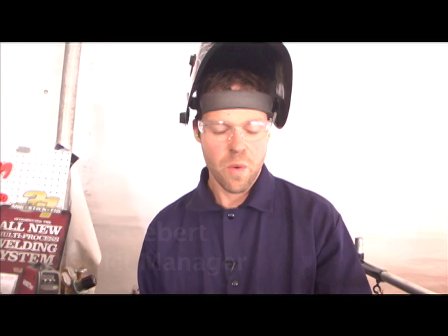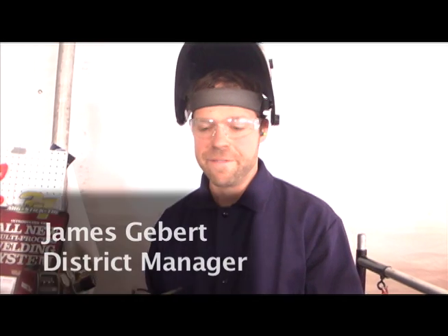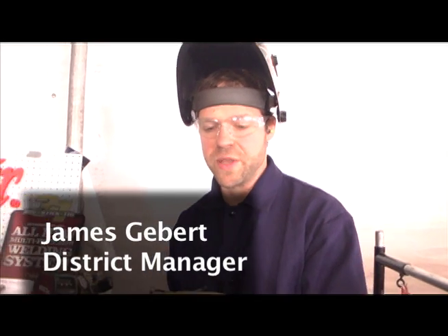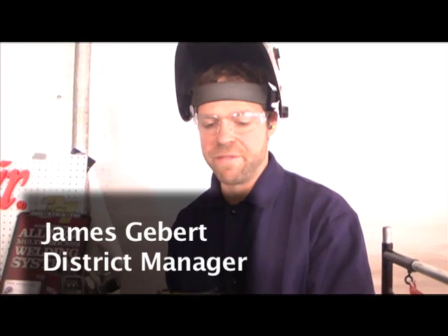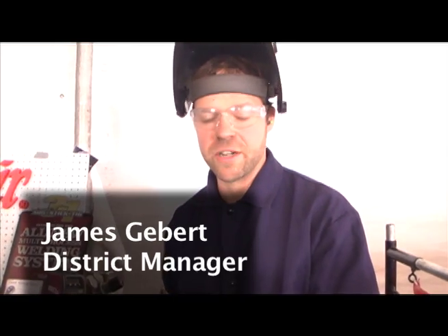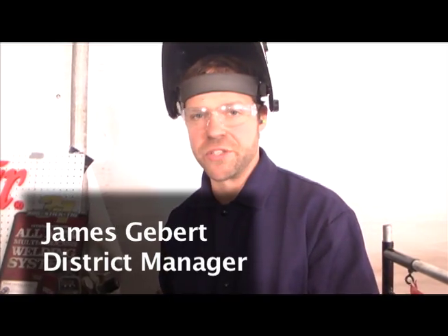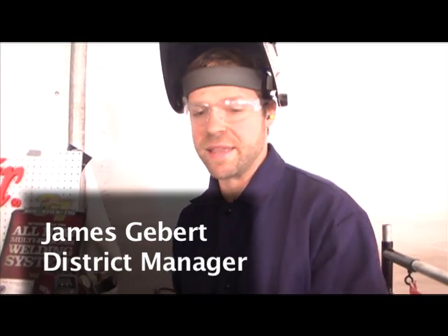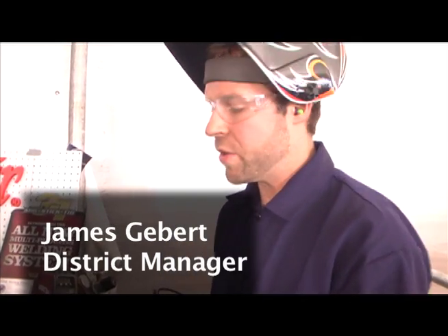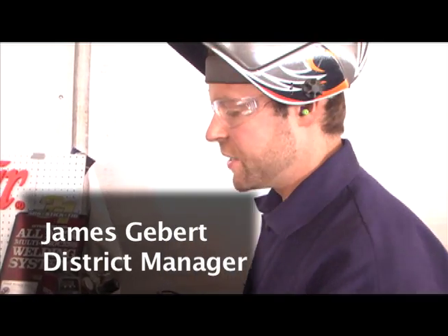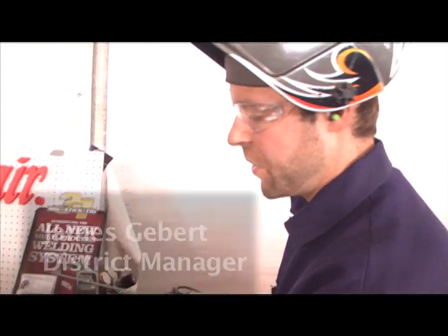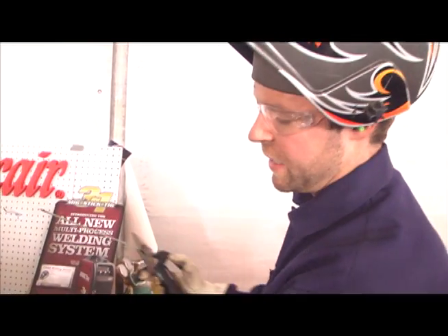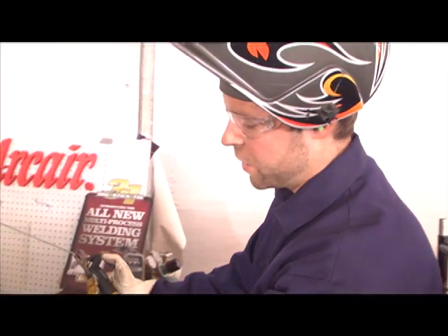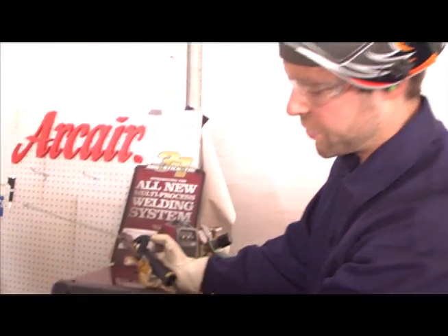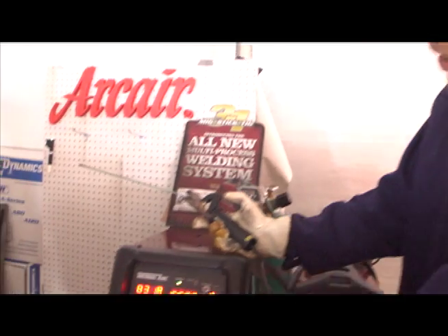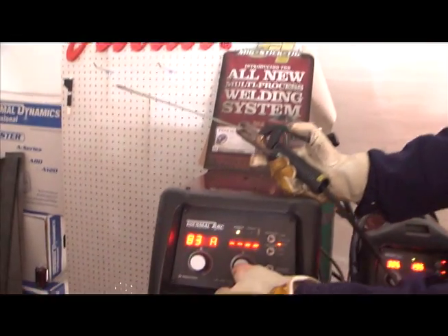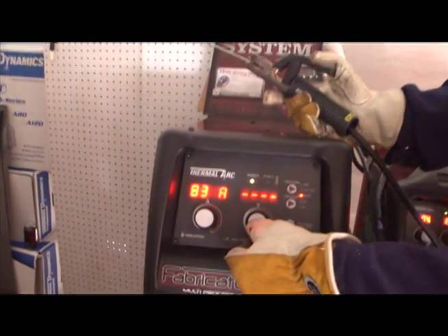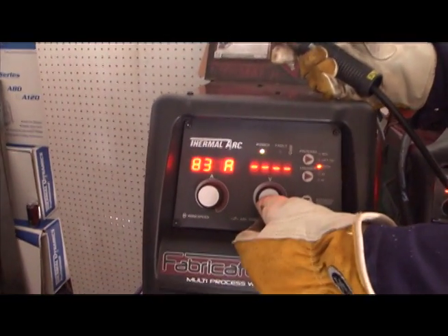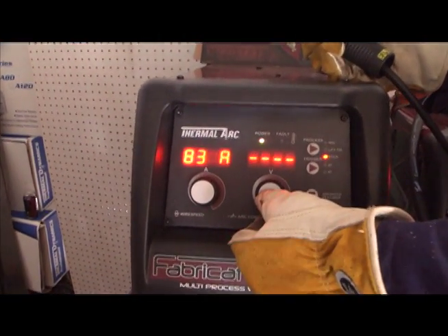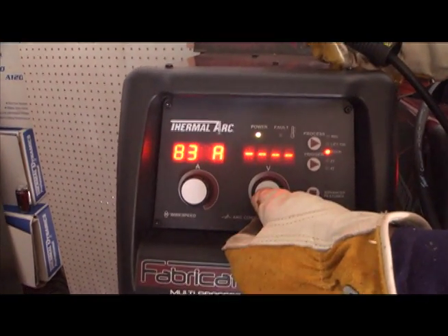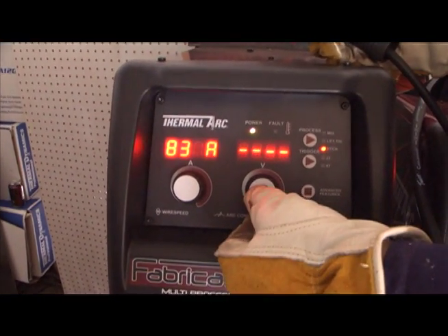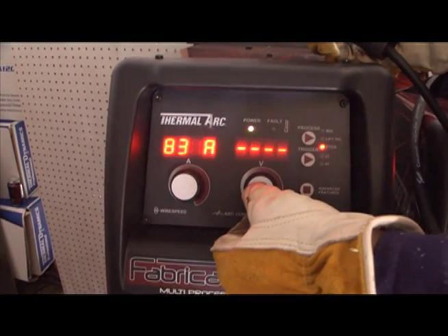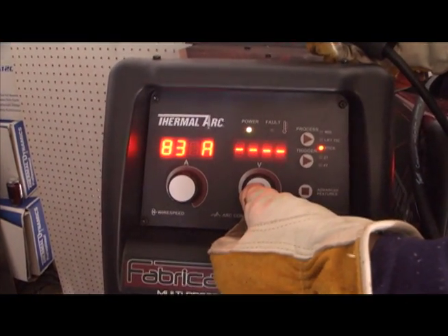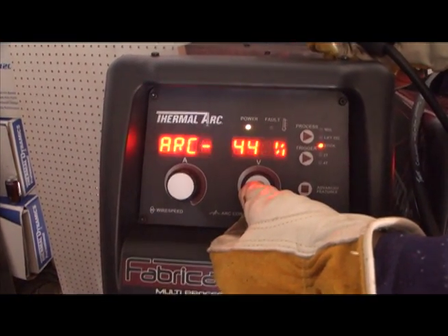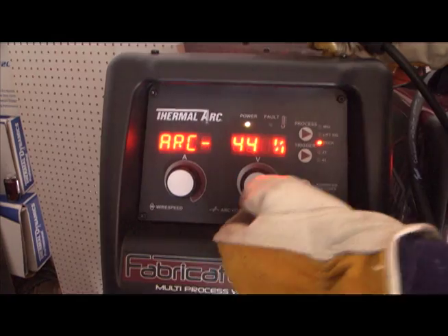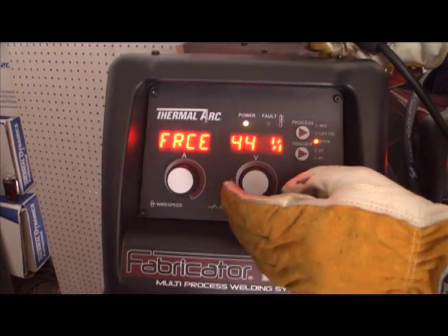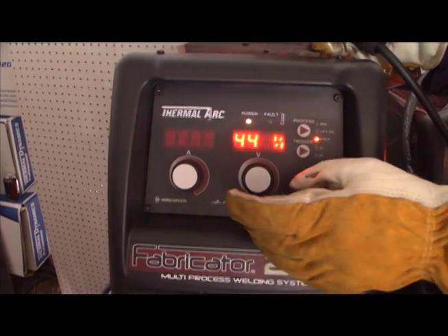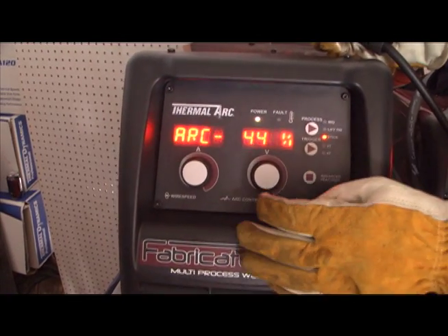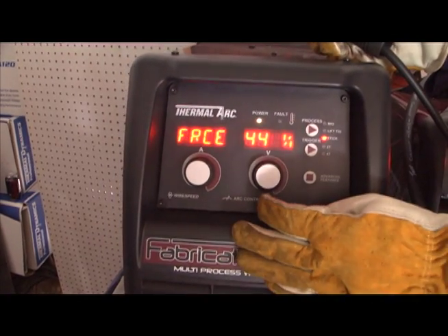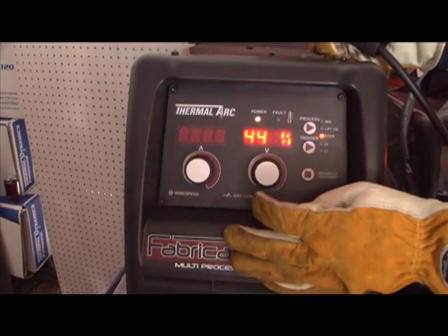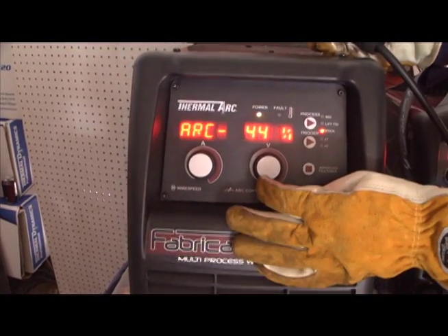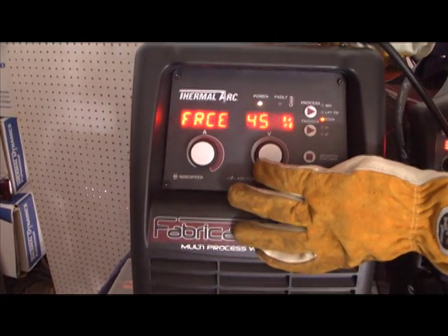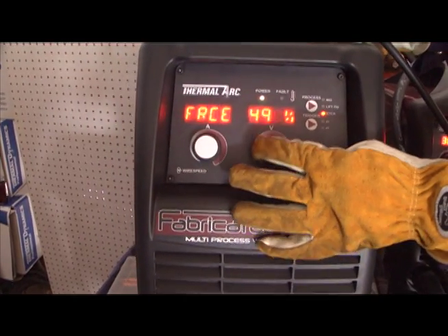One of the key features with the Fabricator 252i in stick mode is the arc force control. What arc force control does is help us control our arc when we get into a tight spot.